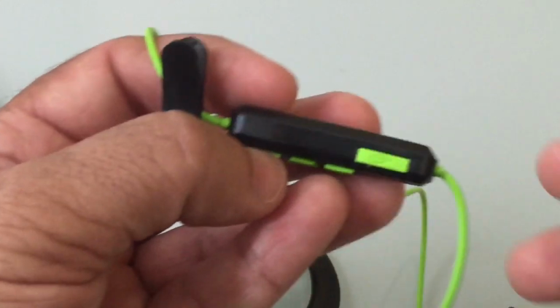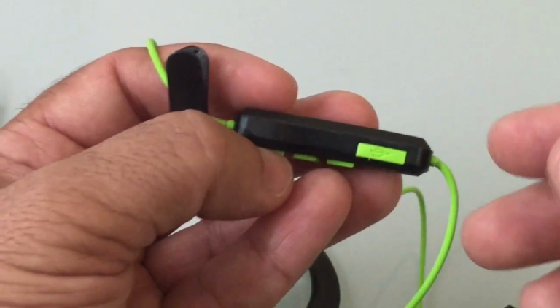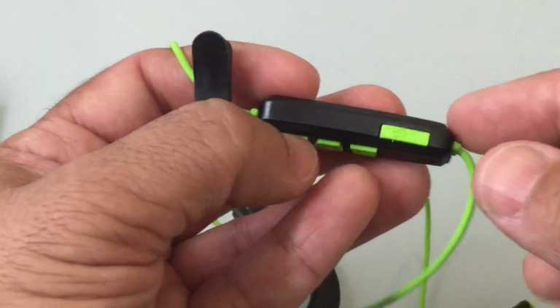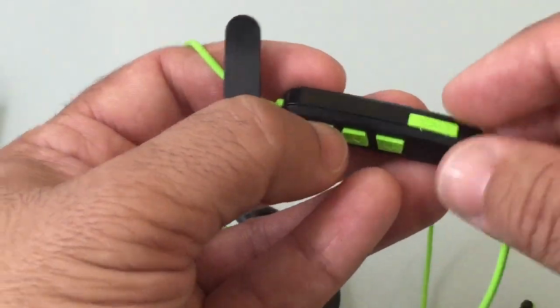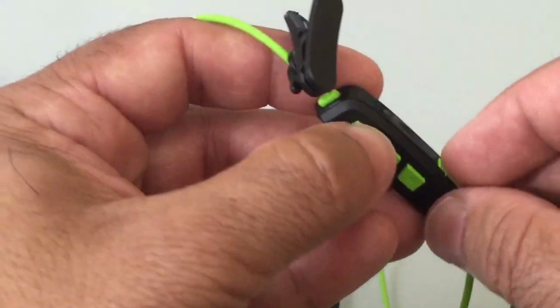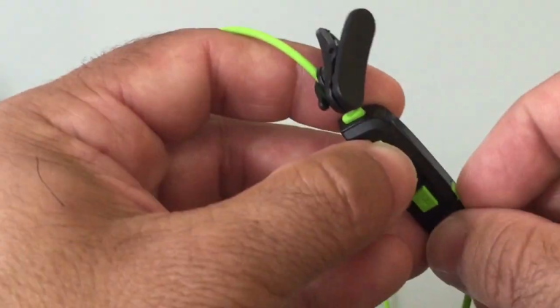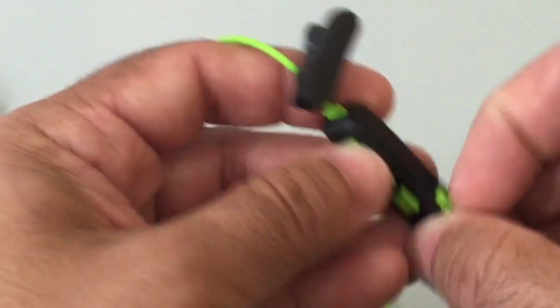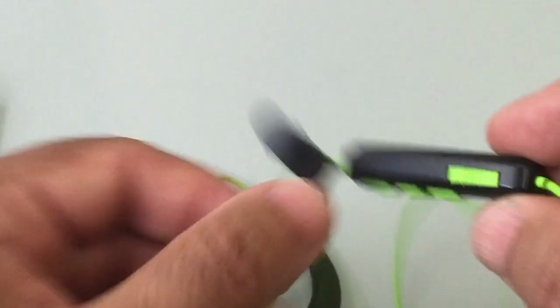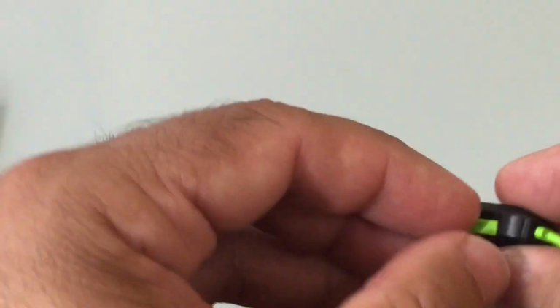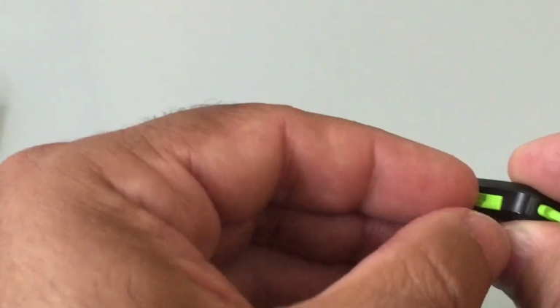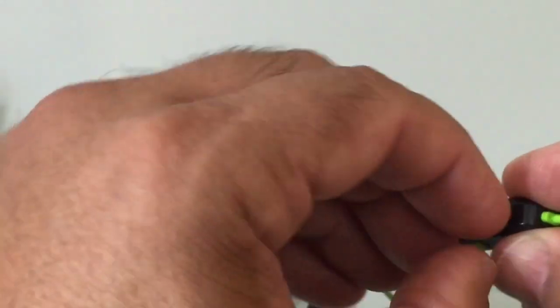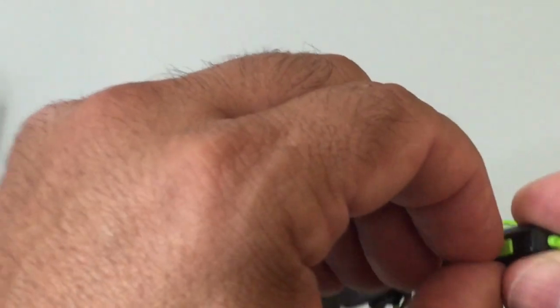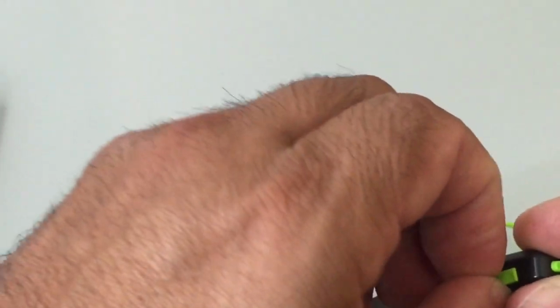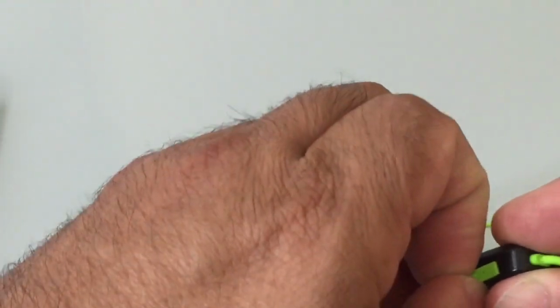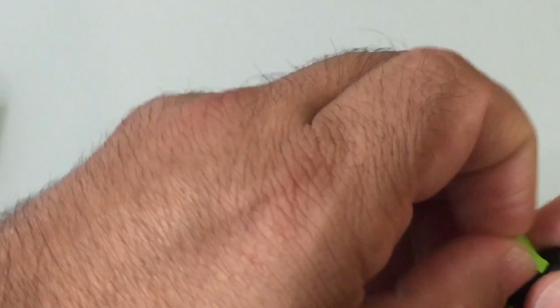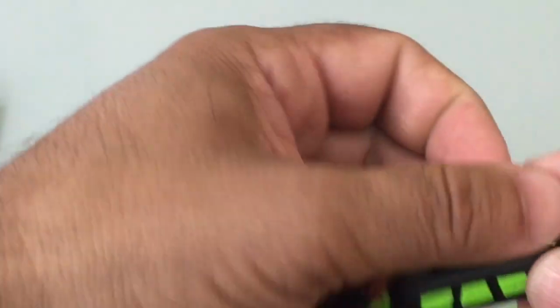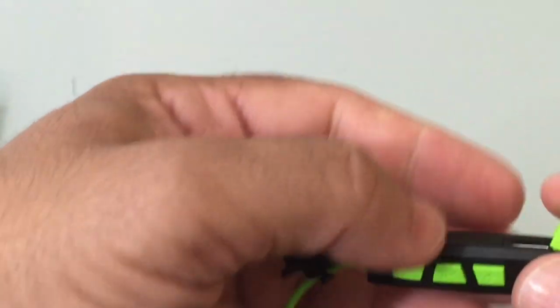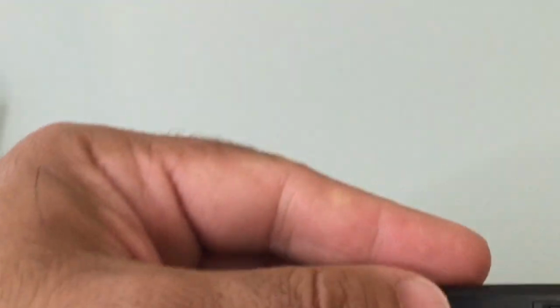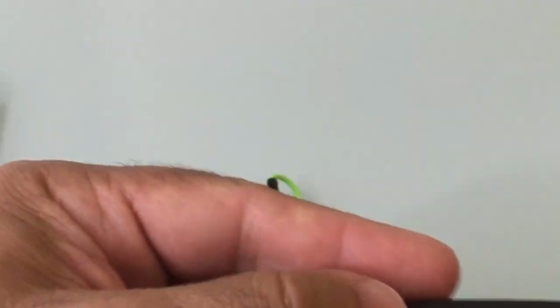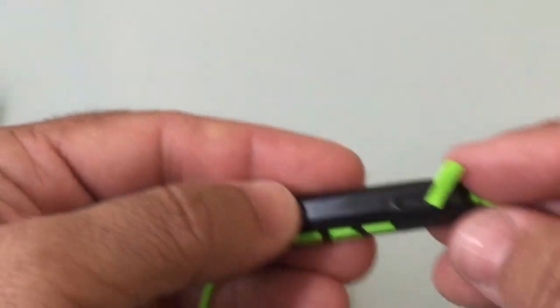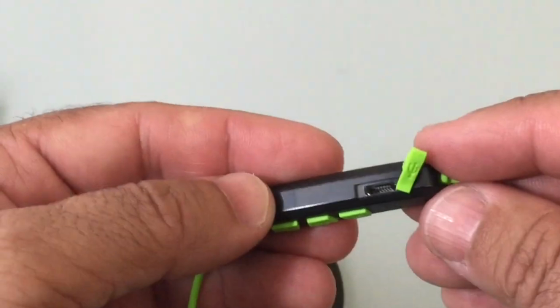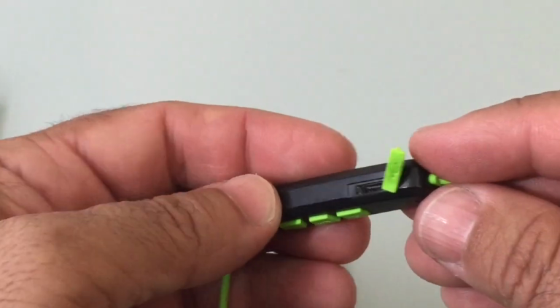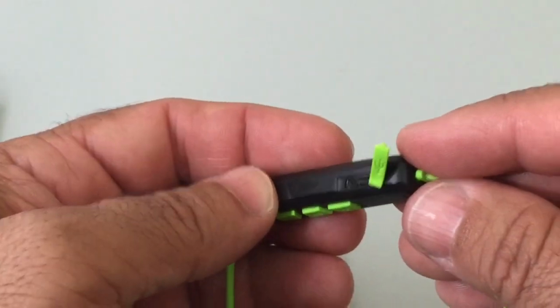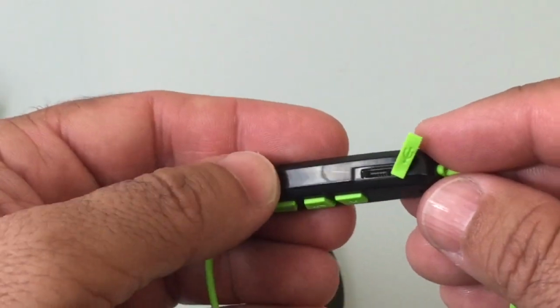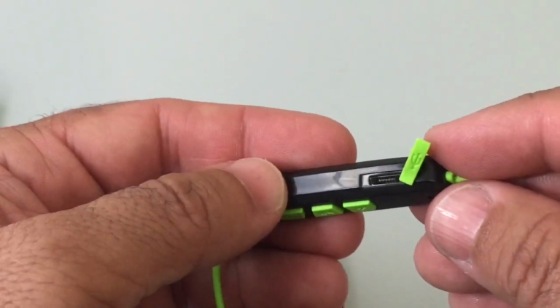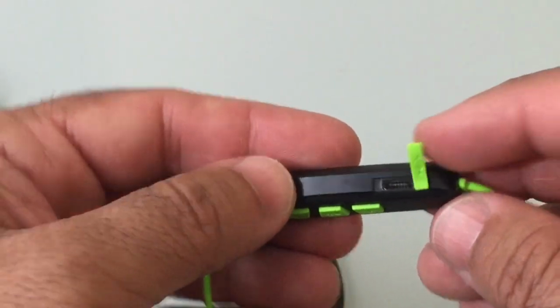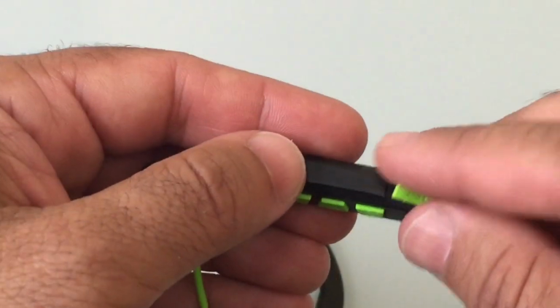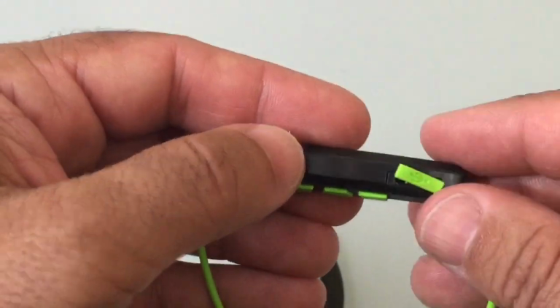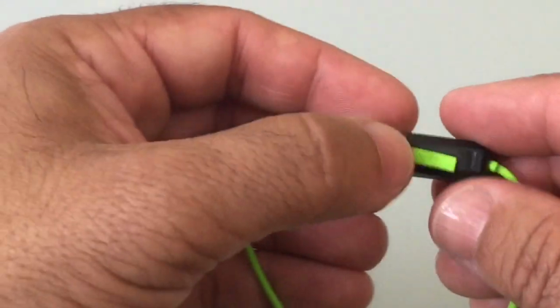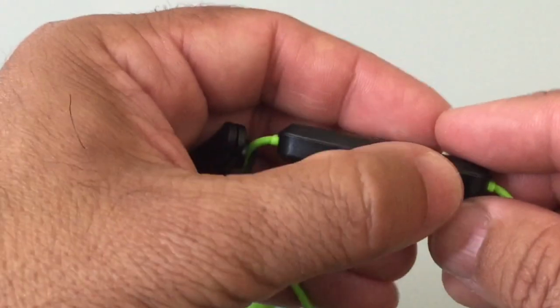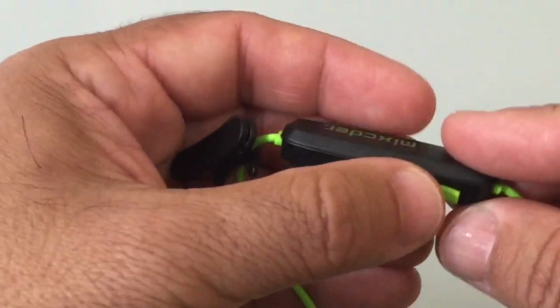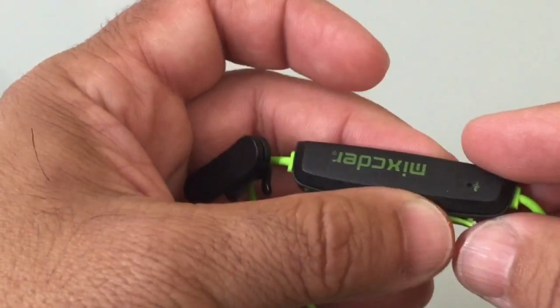Charging the headset is pretty straightforward. There's a cover that opens up, and underneath is where you charge your headset using a micro USB charging port, which is great to have as a standard.